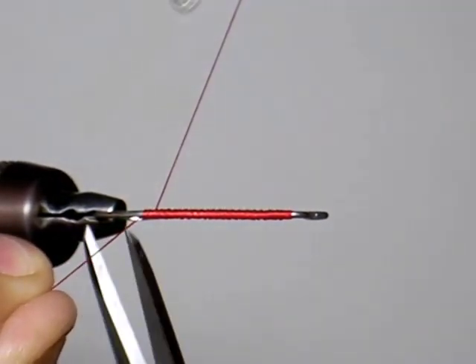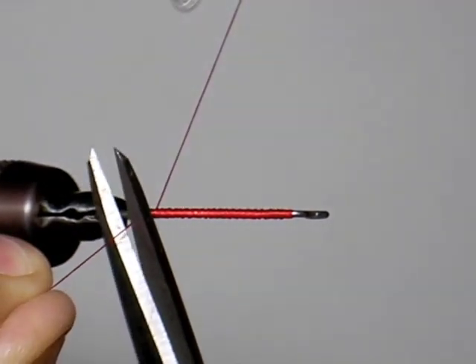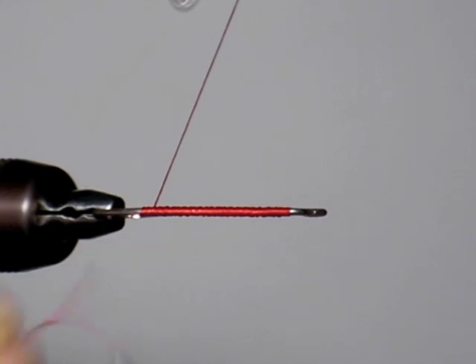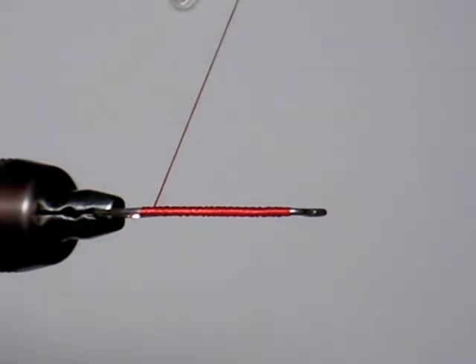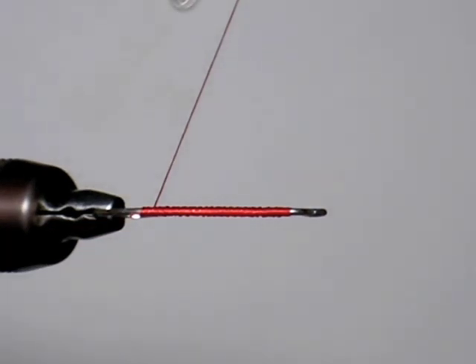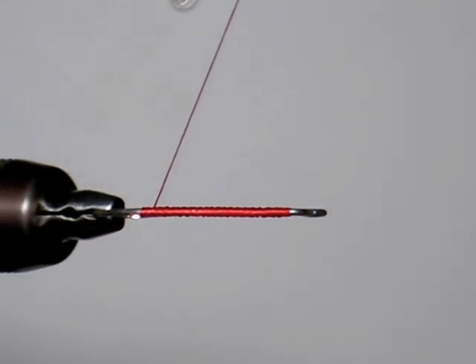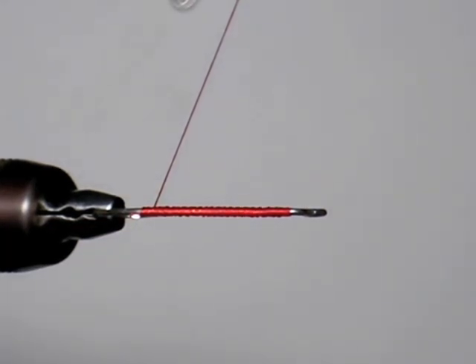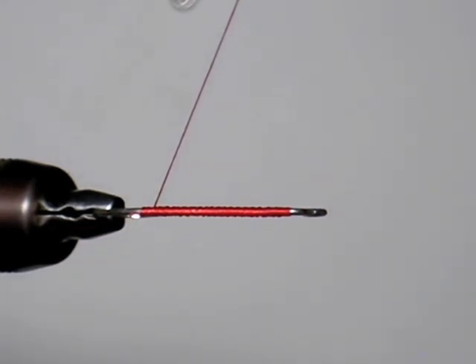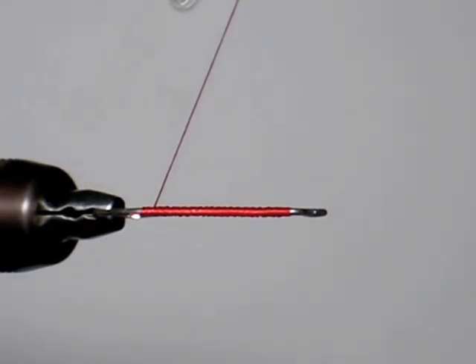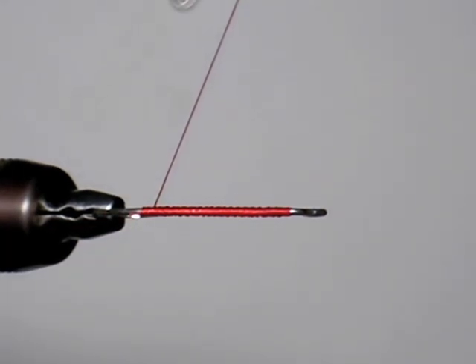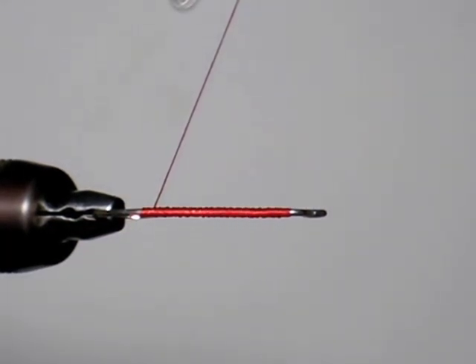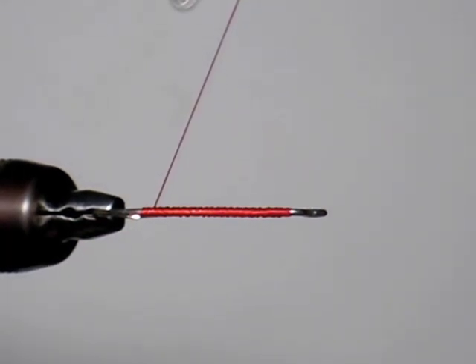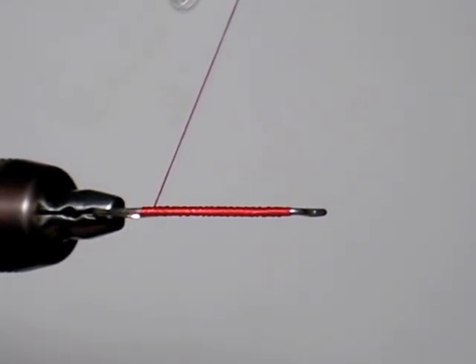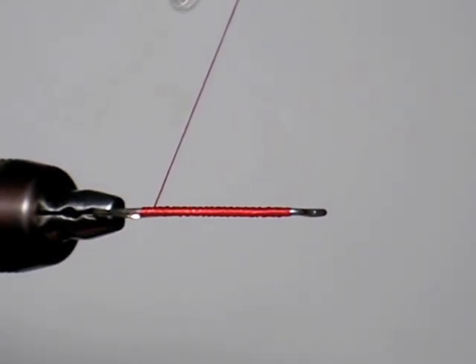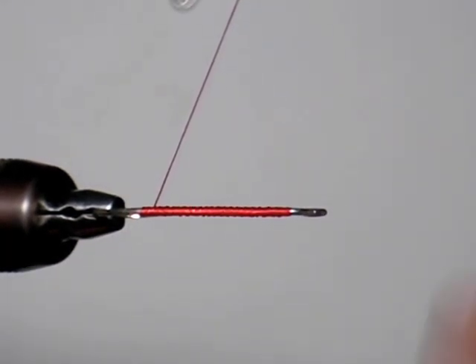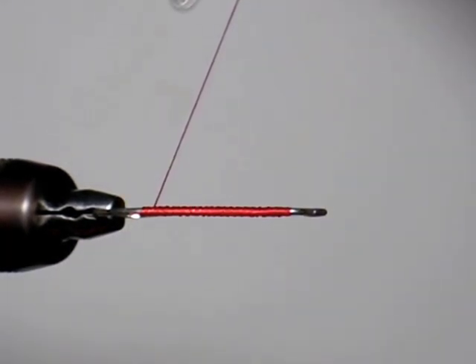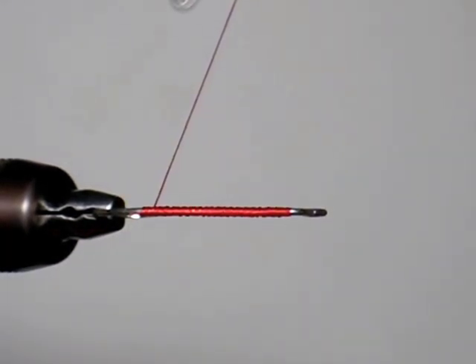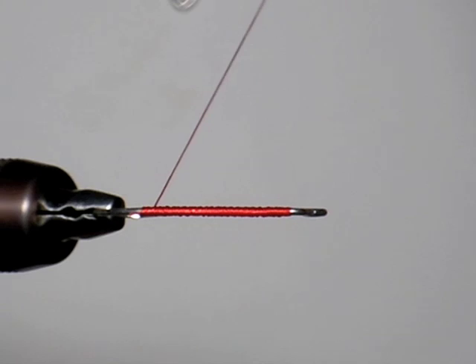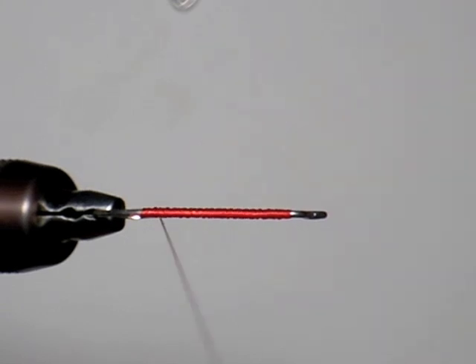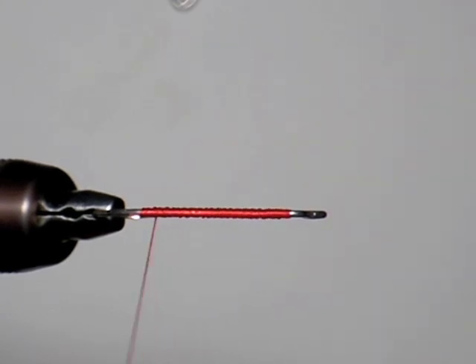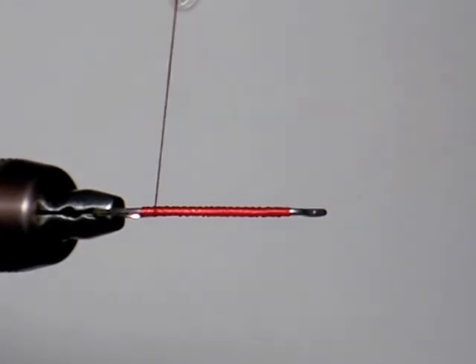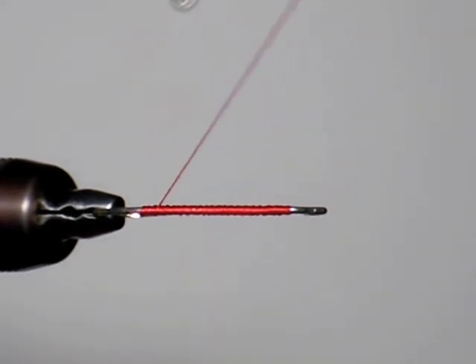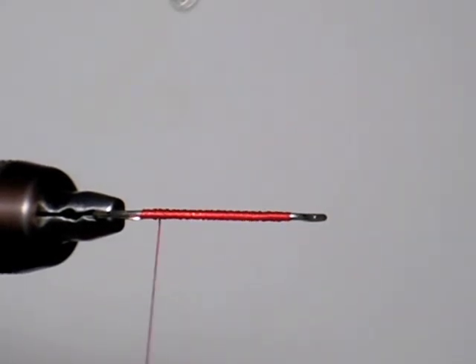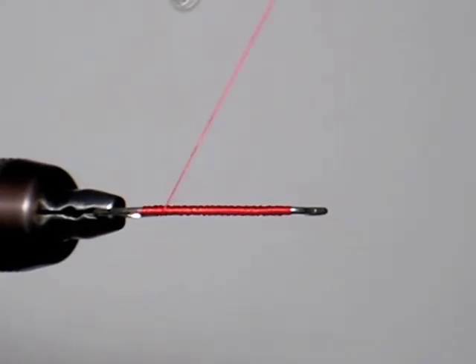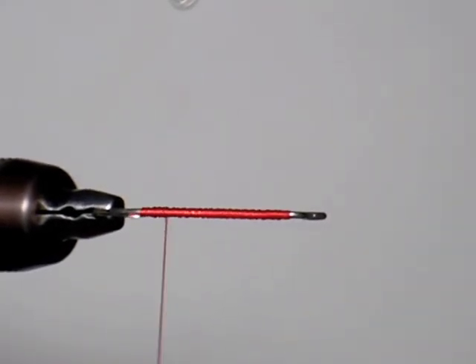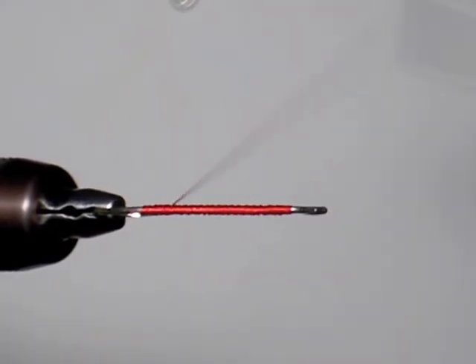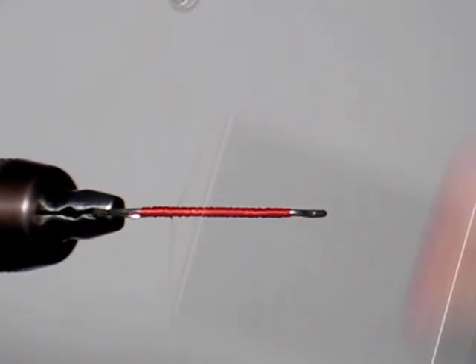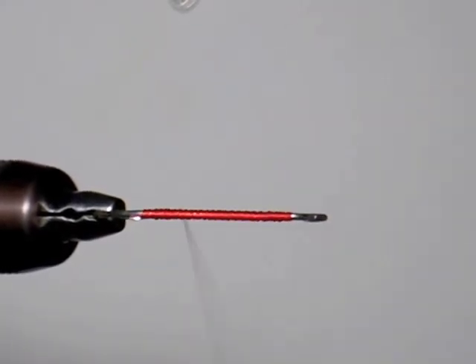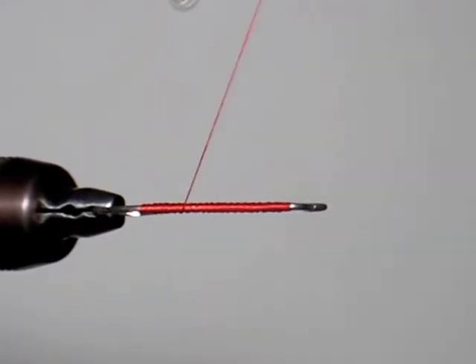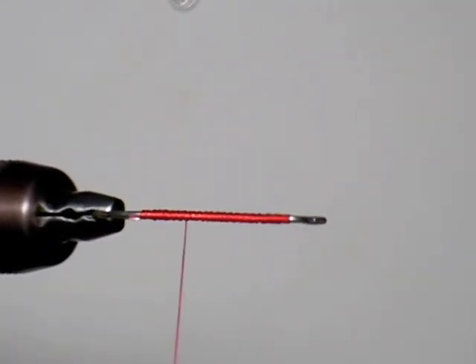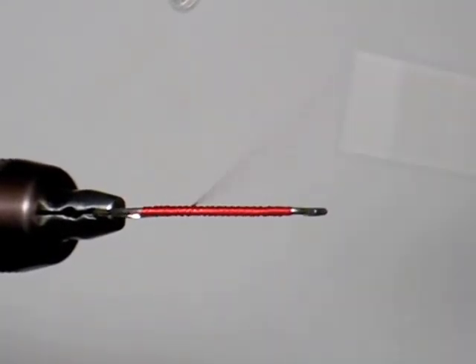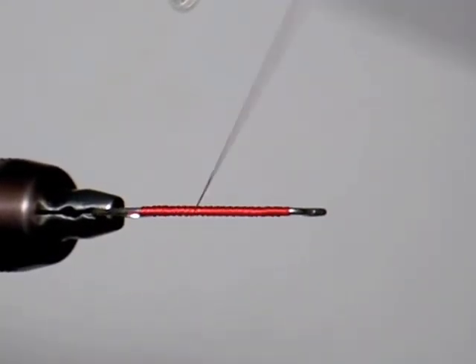I'm going to cut off that little piece of tag end right there. Moving right along, what we're going to do is go back to the front and go ahead and put our bead chain eyes in.